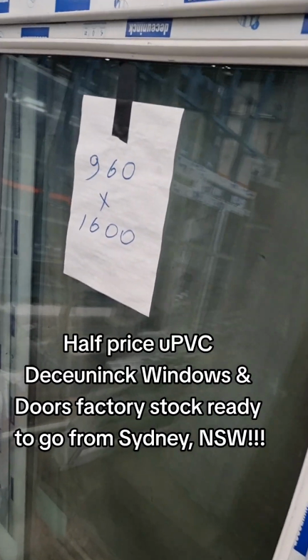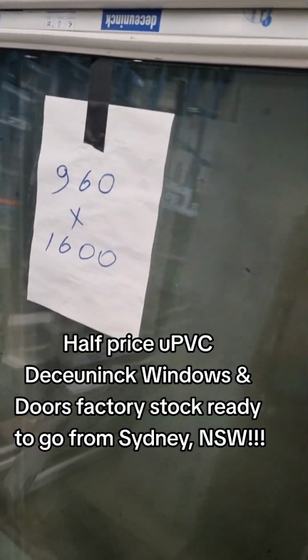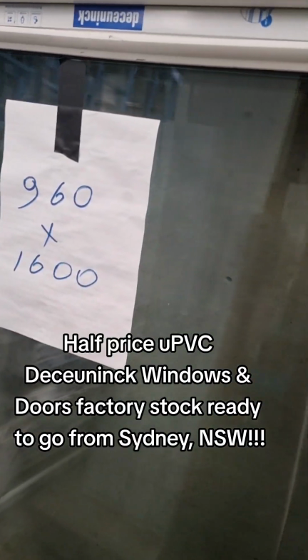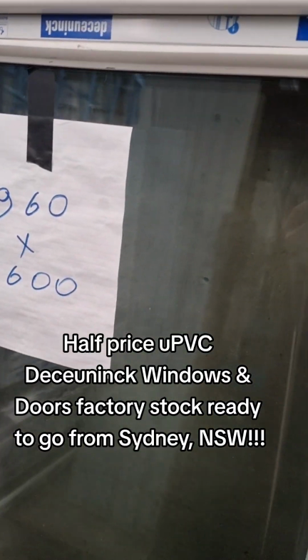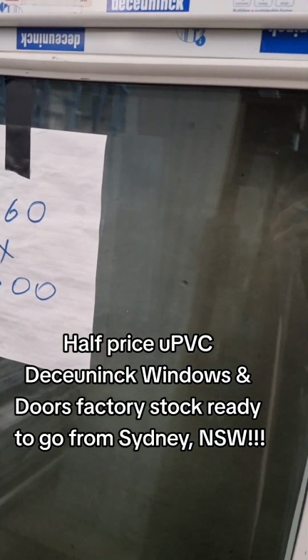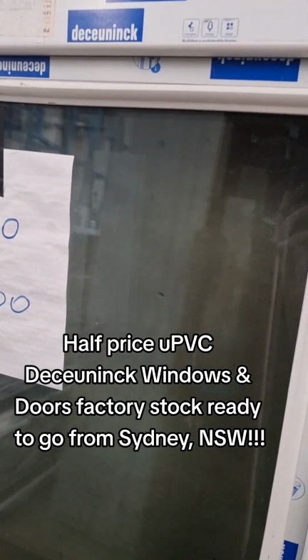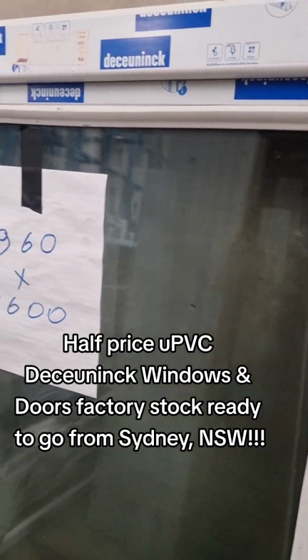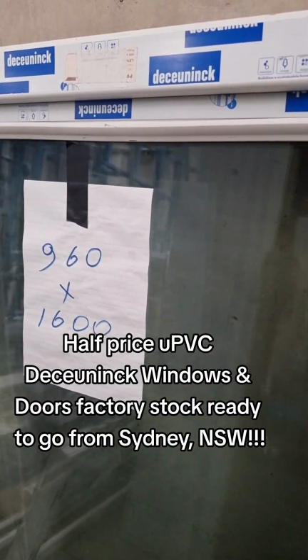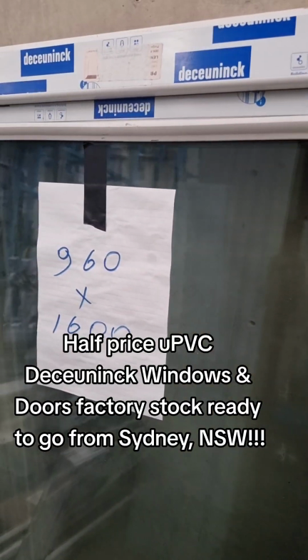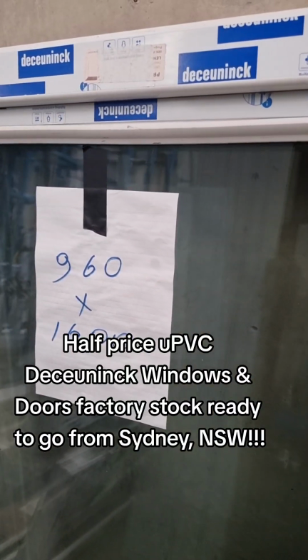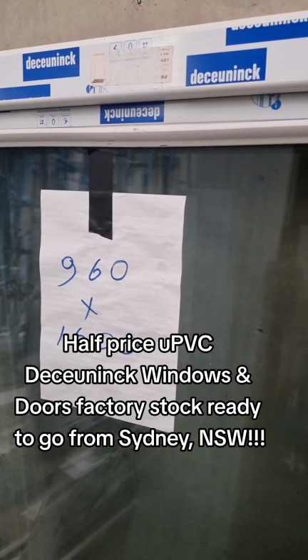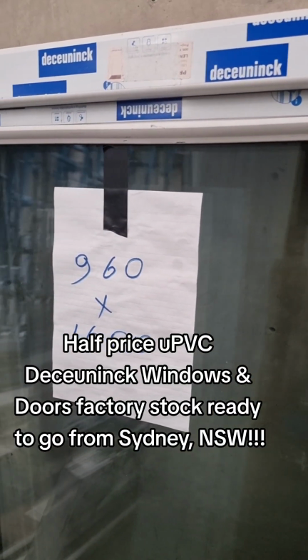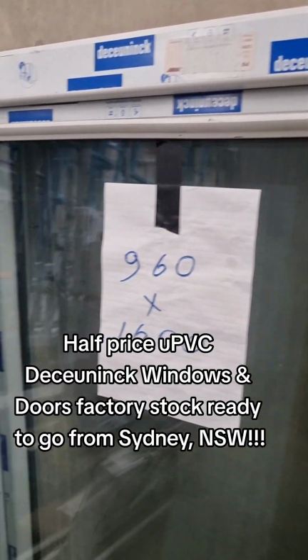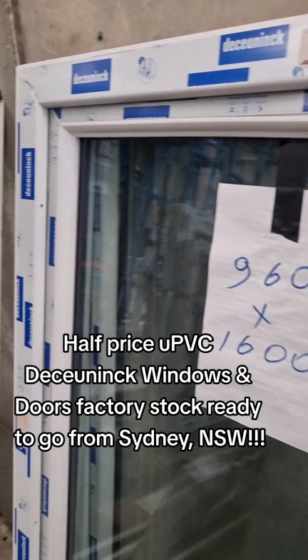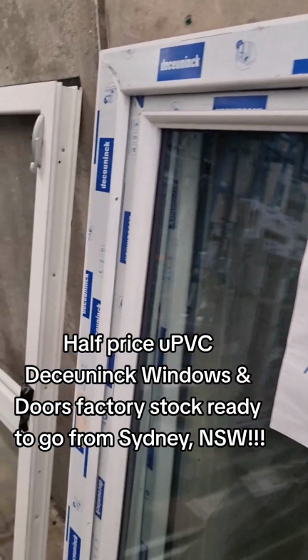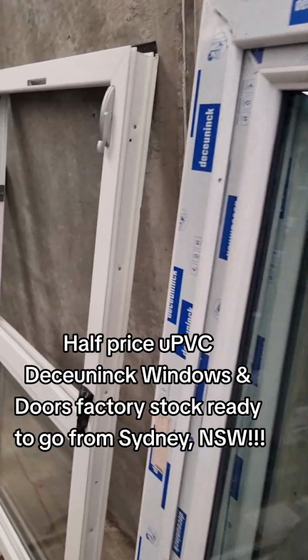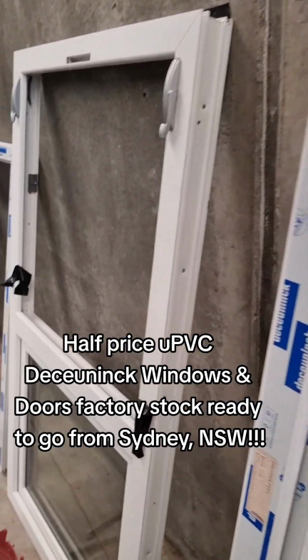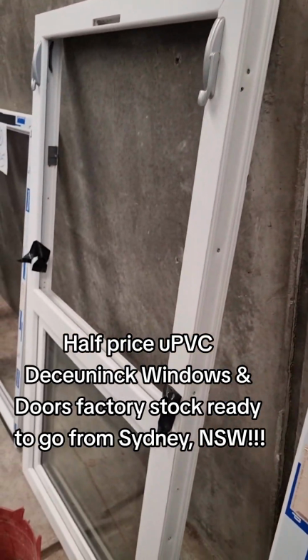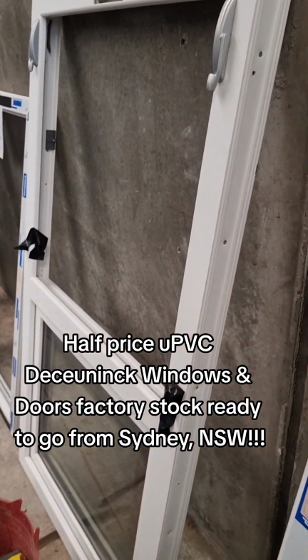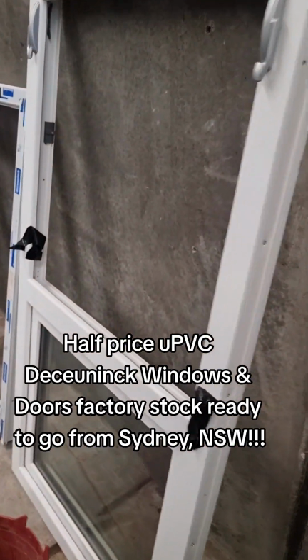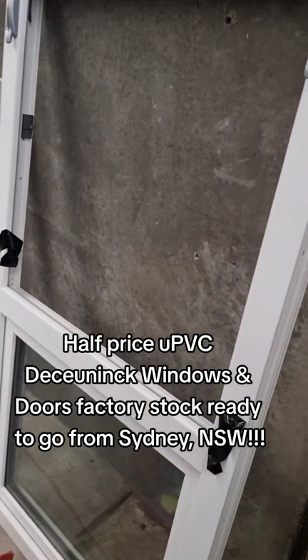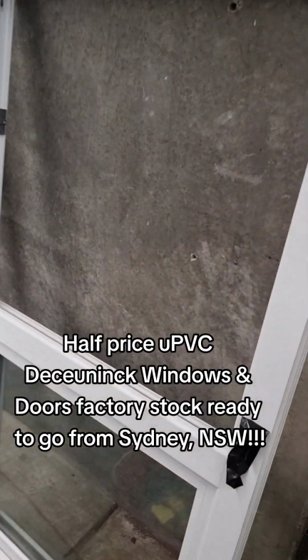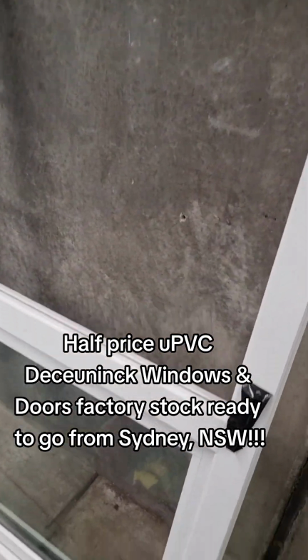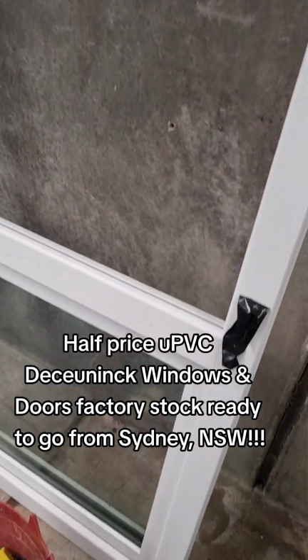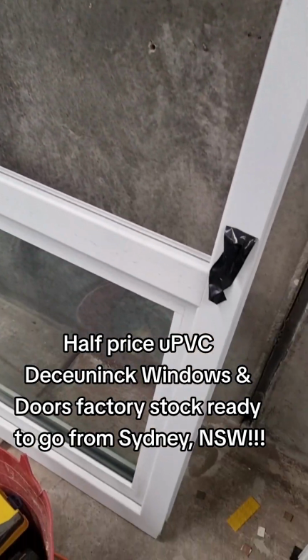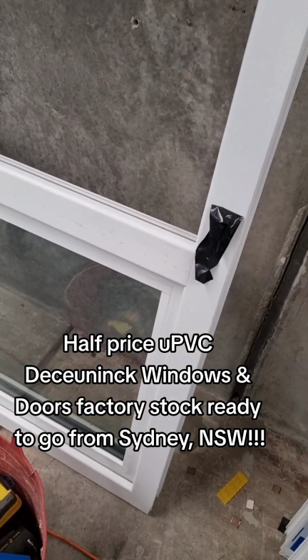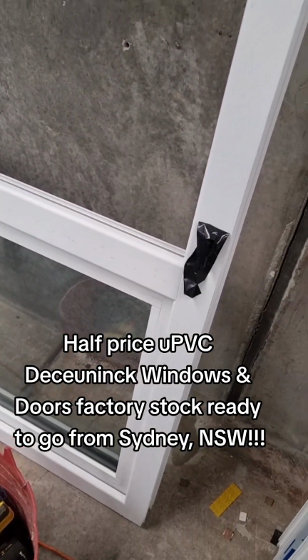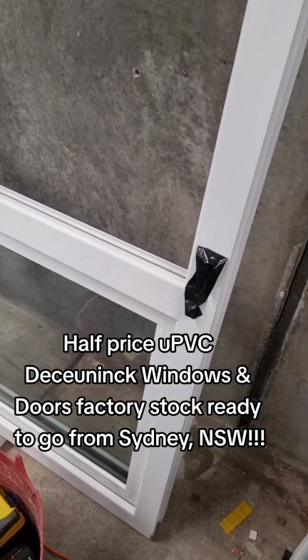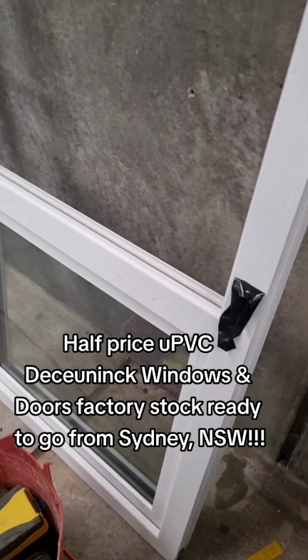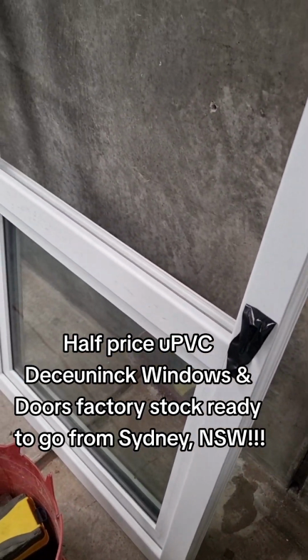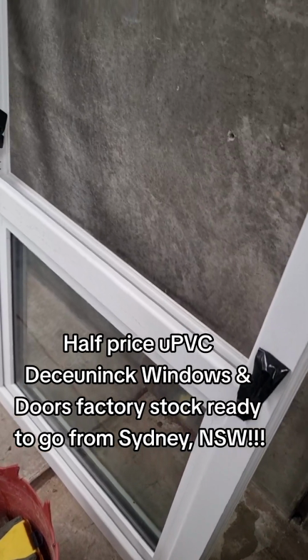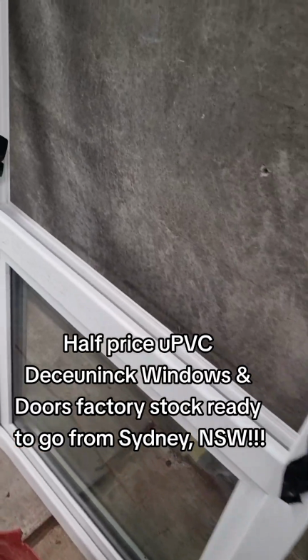Awning, 60 high and 960 wide. Another awning with the top light.